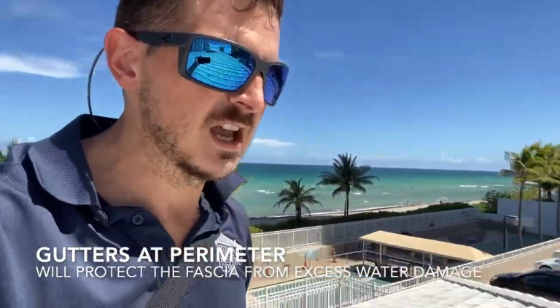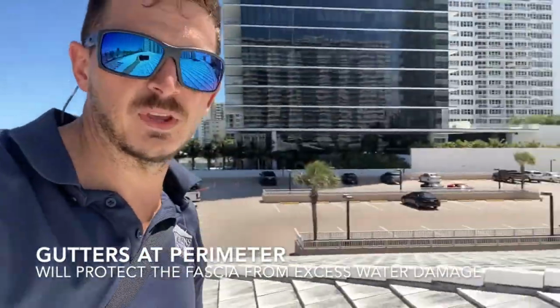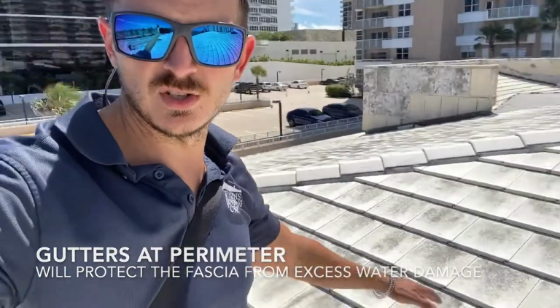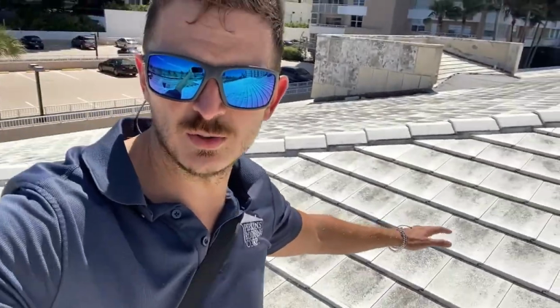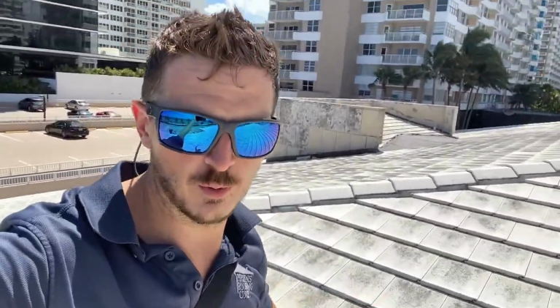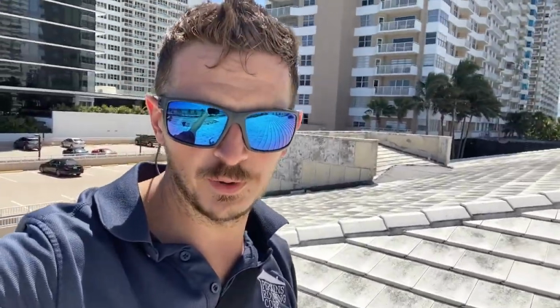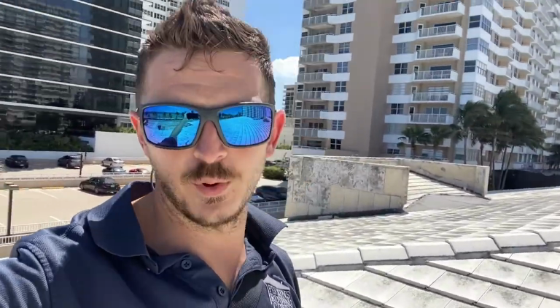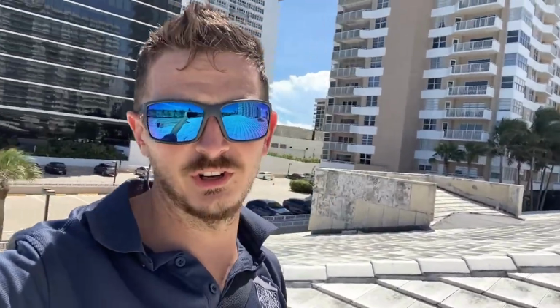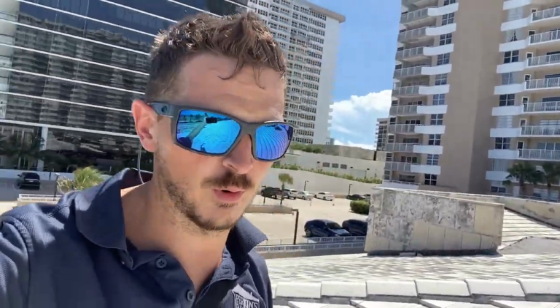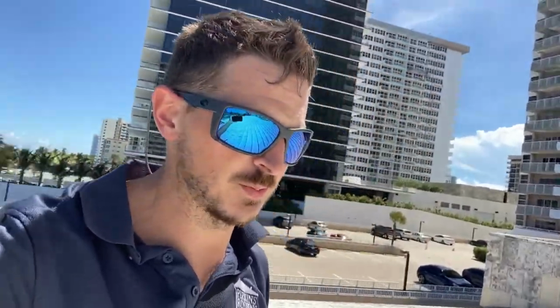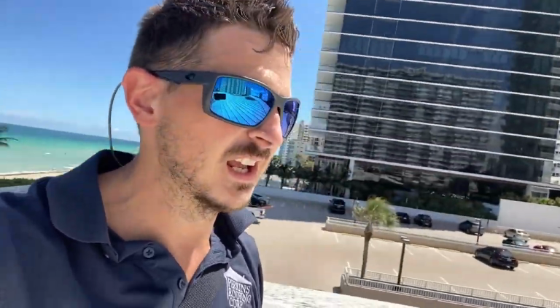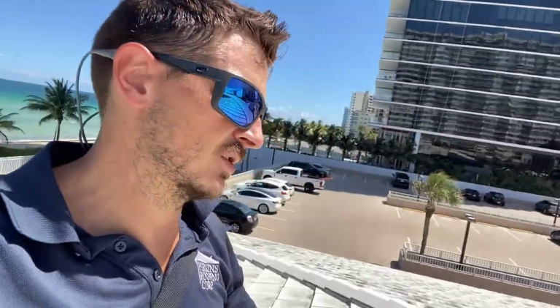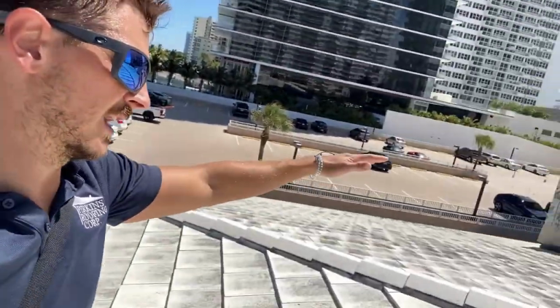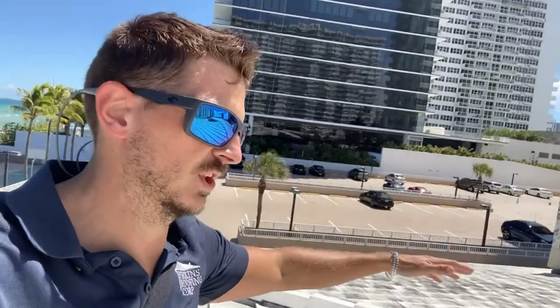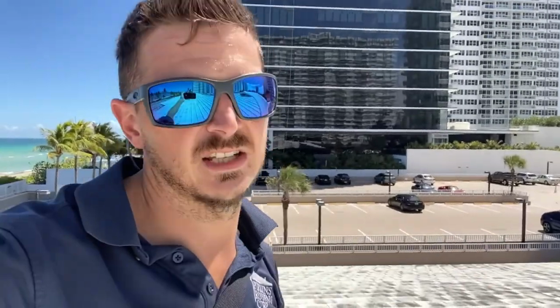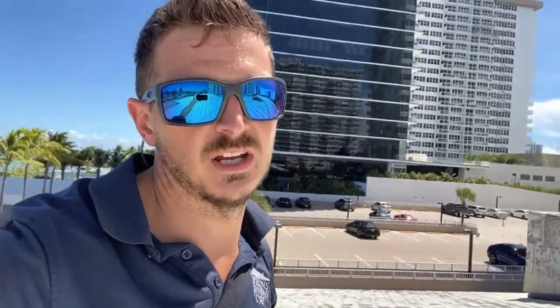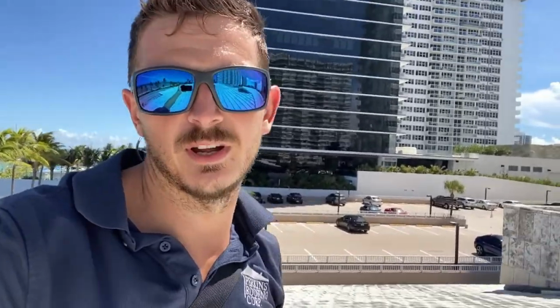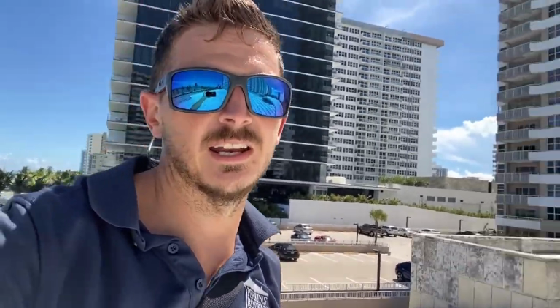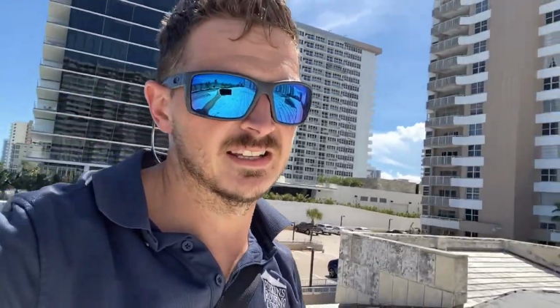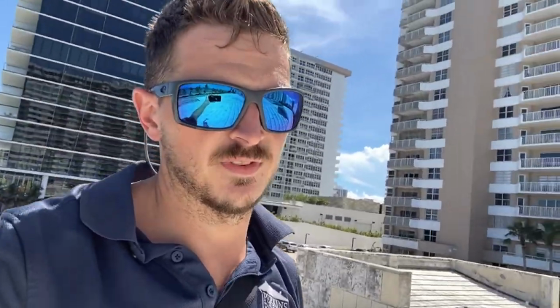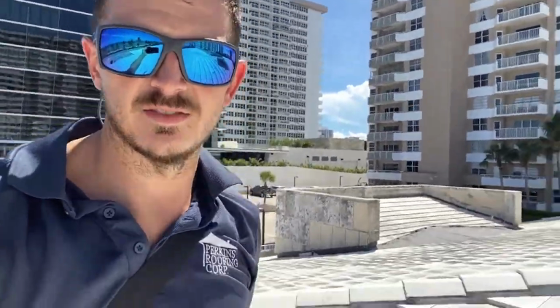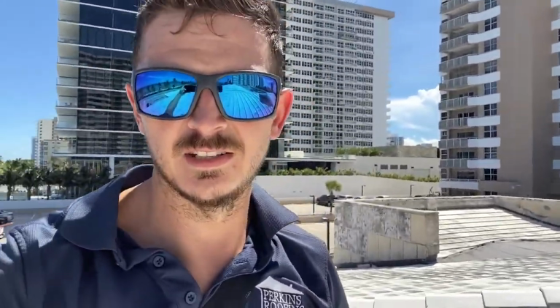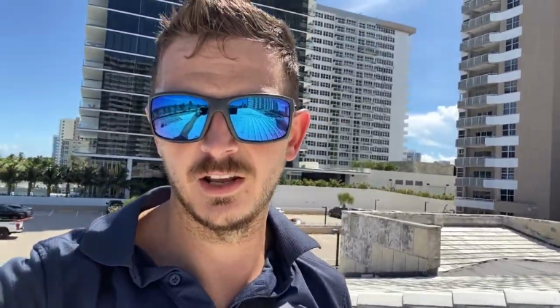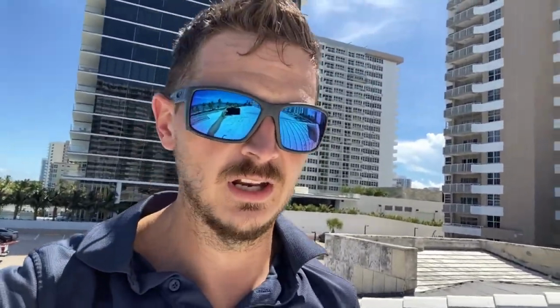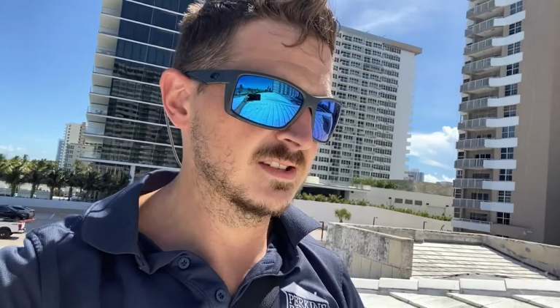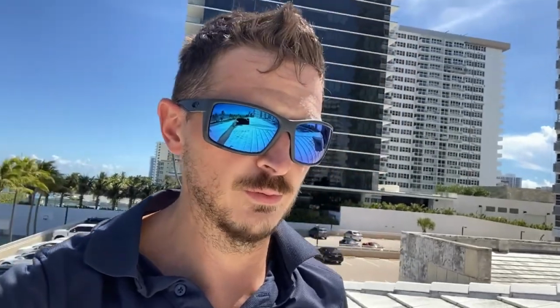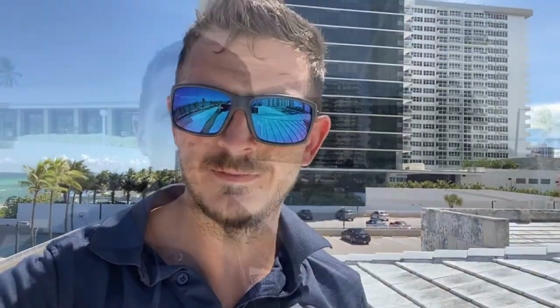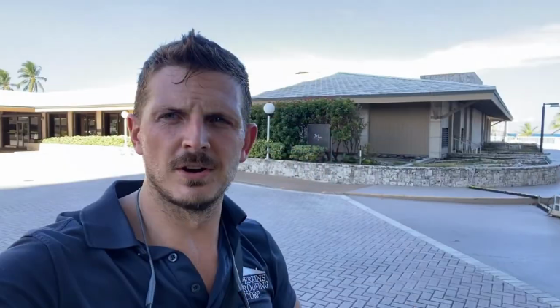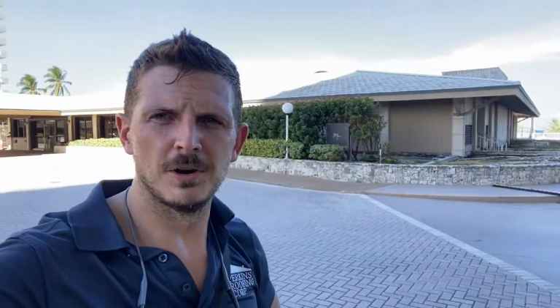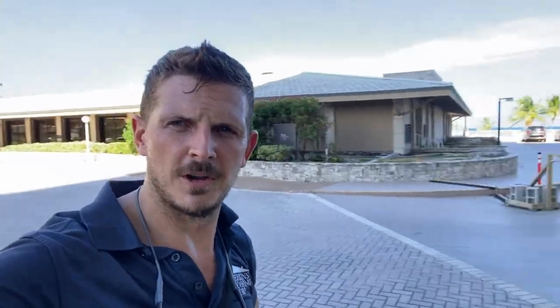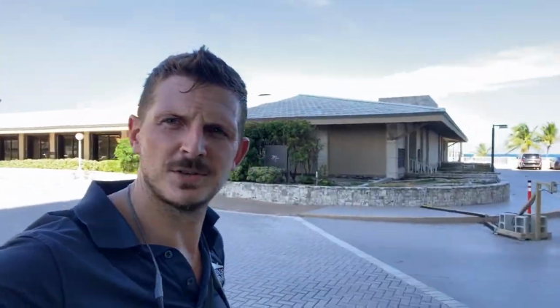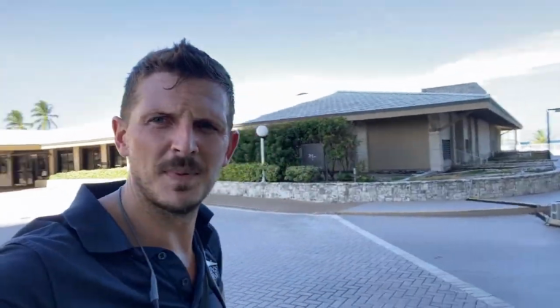Because this roof is so dirty, we're probably going to have to pressure clean it before we can spray it. So I like to do a light pressure cleaning and then spray it with Wet and Forget — that's how you prevent this kind of staining on a concrete tile roof.